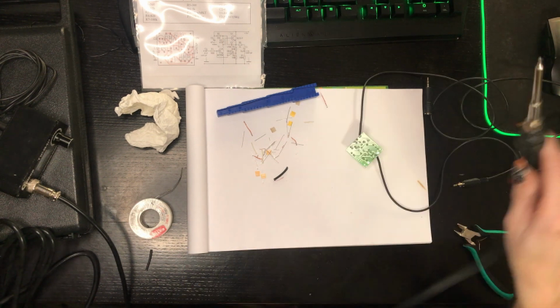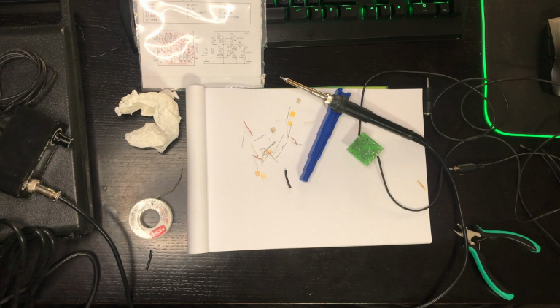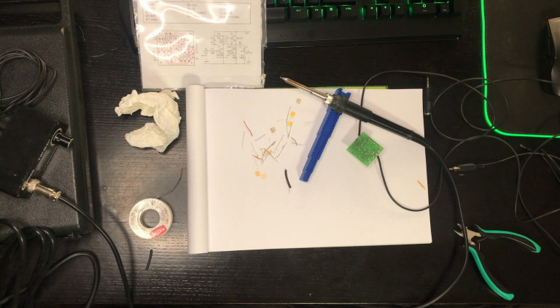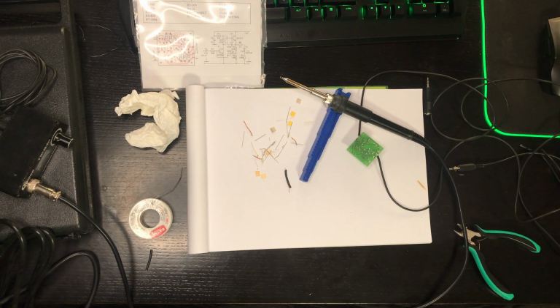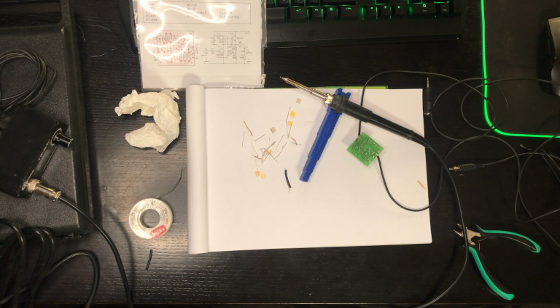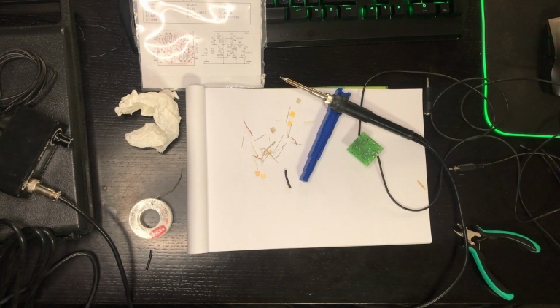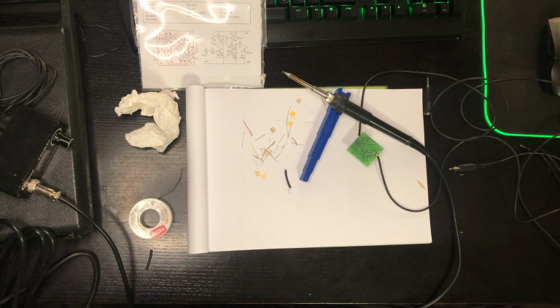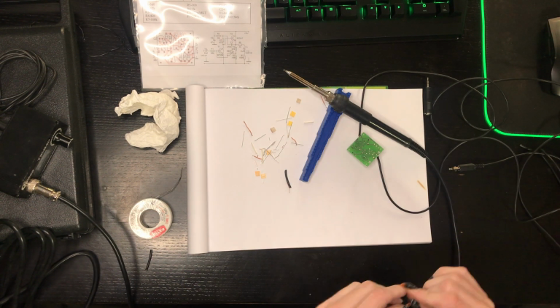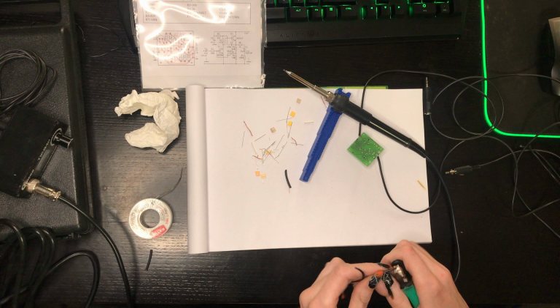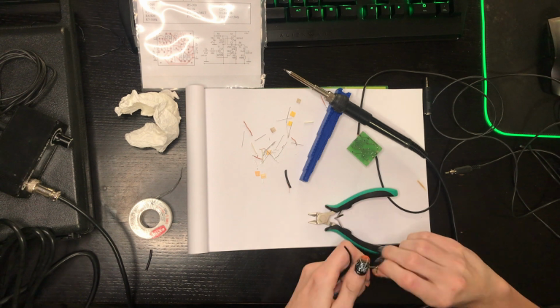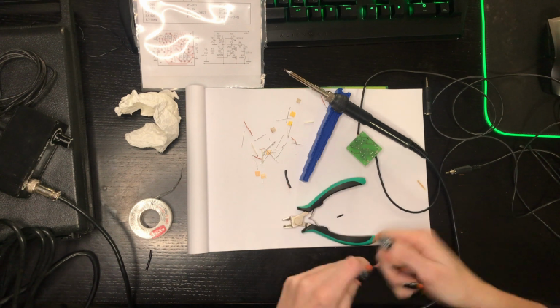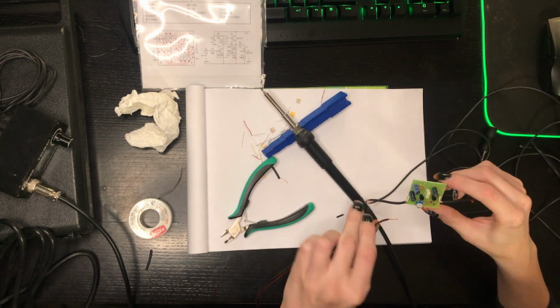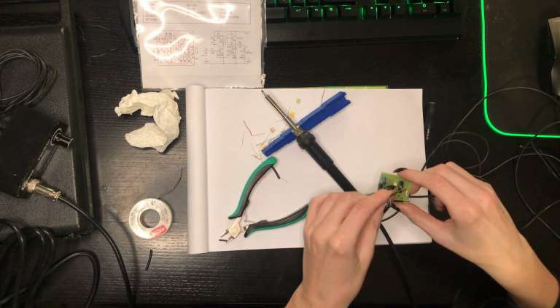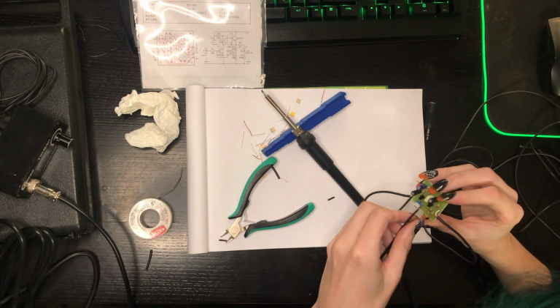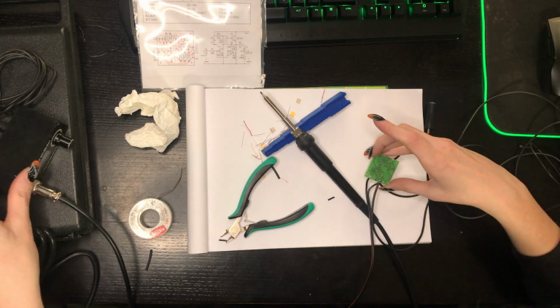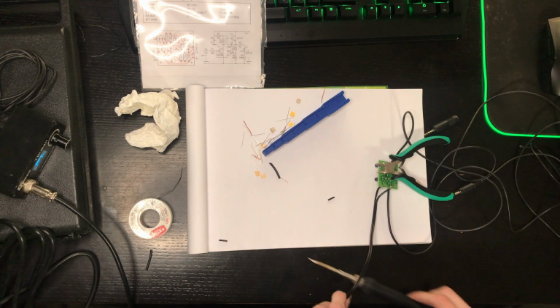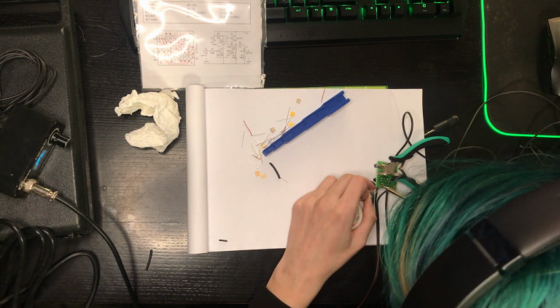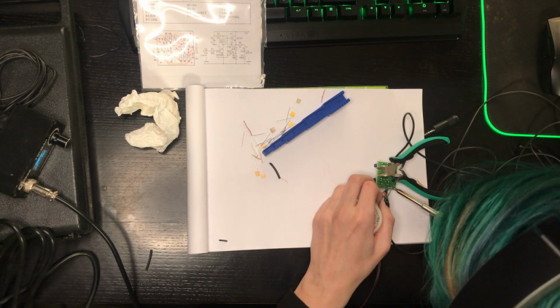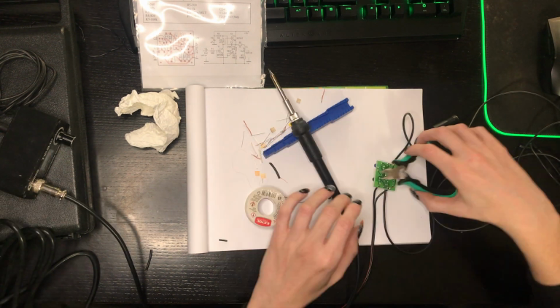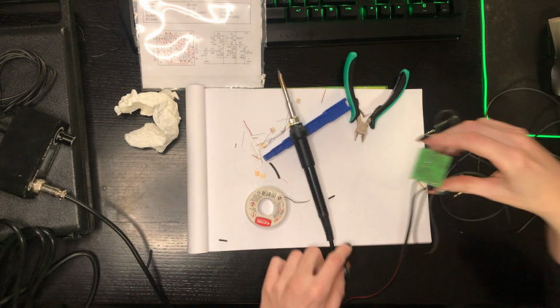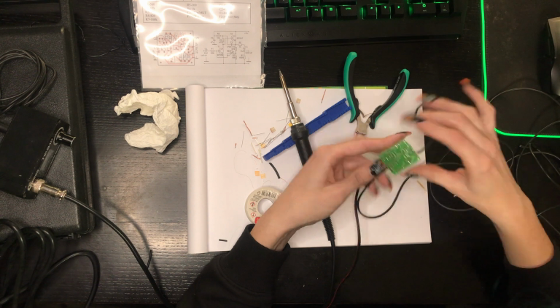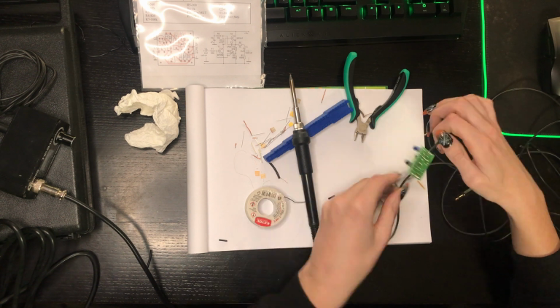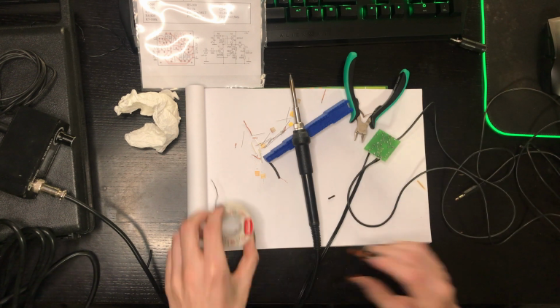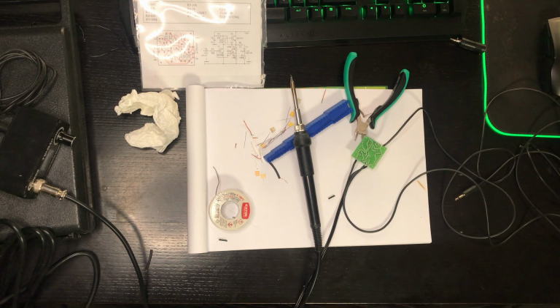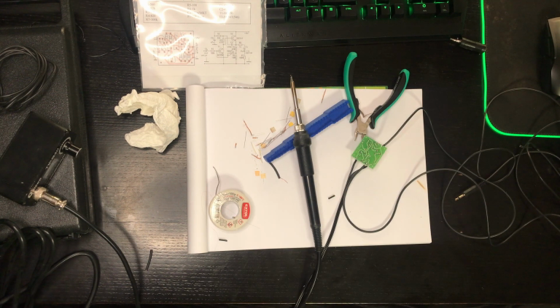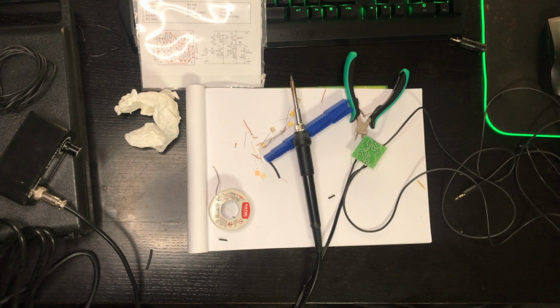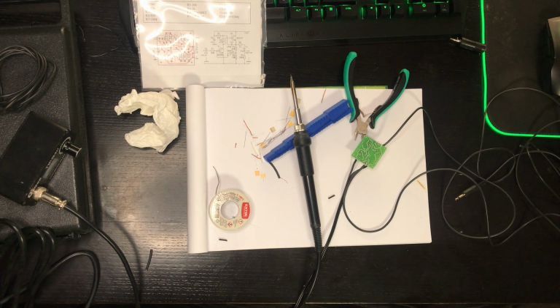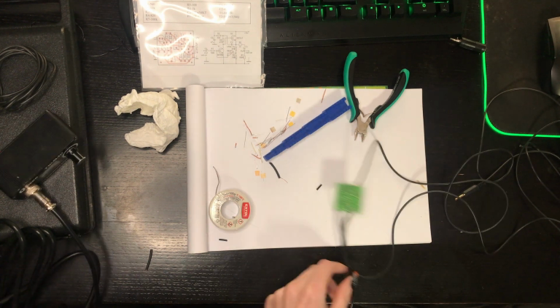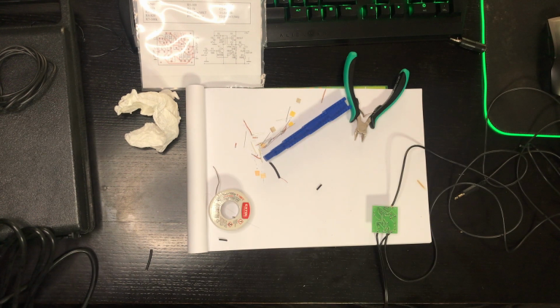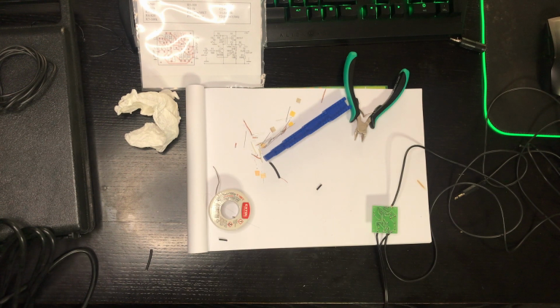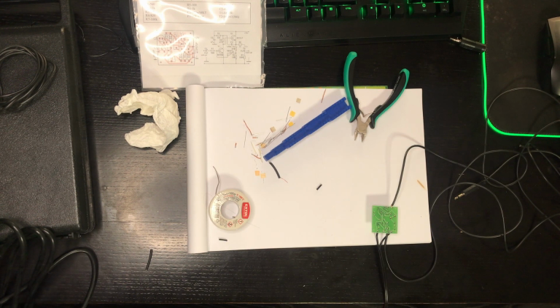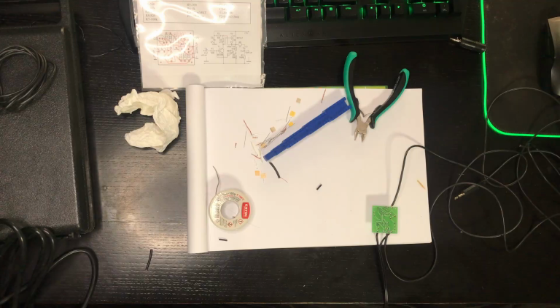The preamplifier is assembled. Let's try it. I will record it with my USB Sound Blaster, which I showed in another video. It will add some noise to the recording. Here is a comparison of recording with and without this preamplifier.